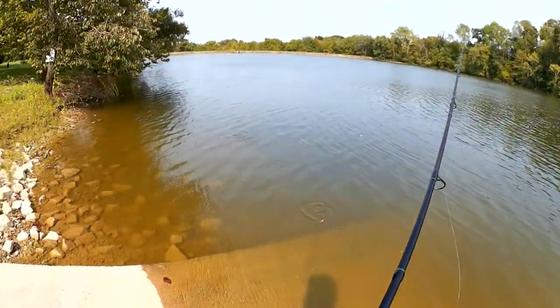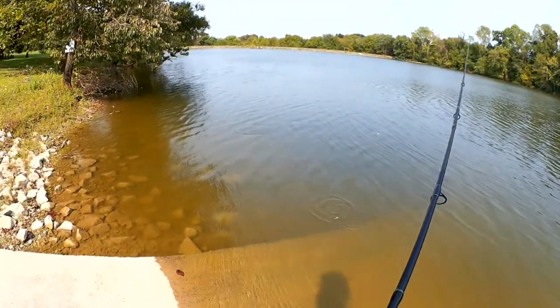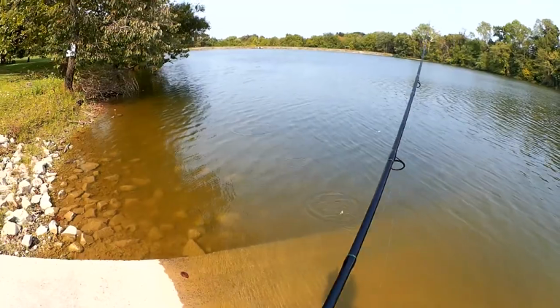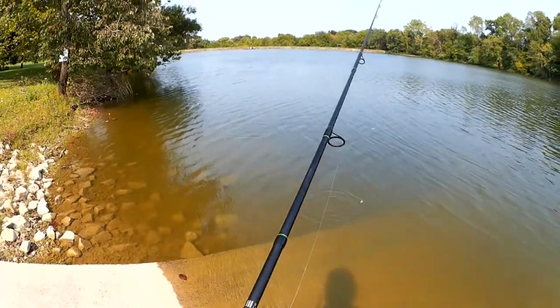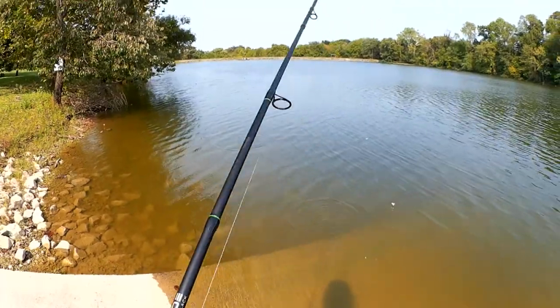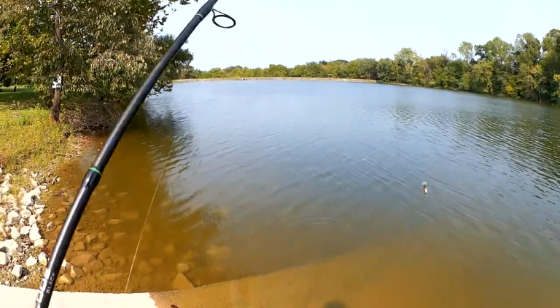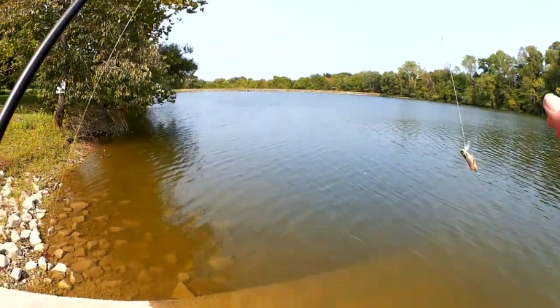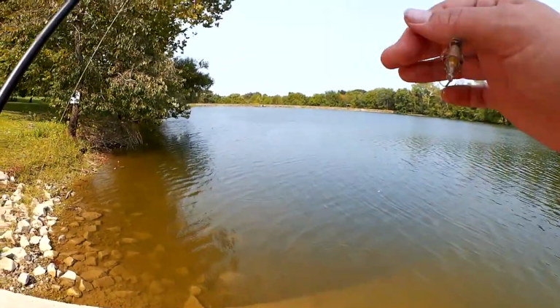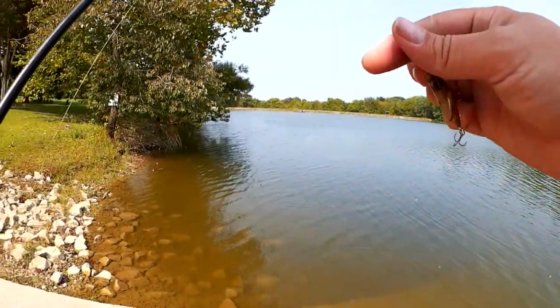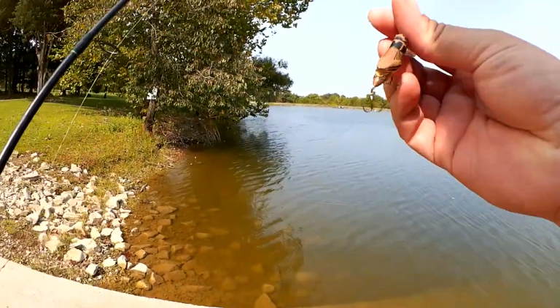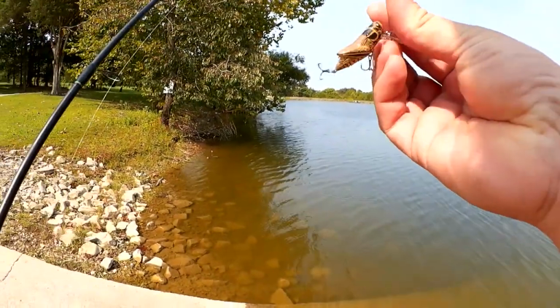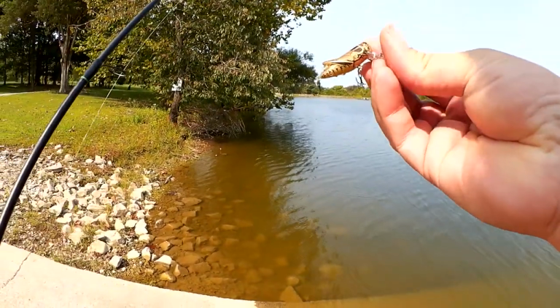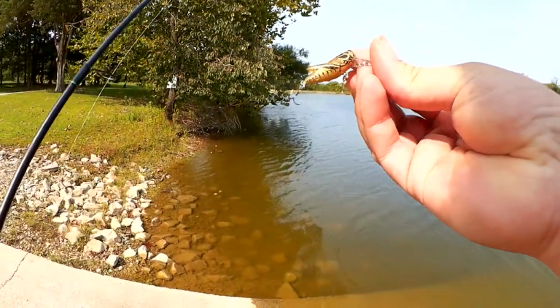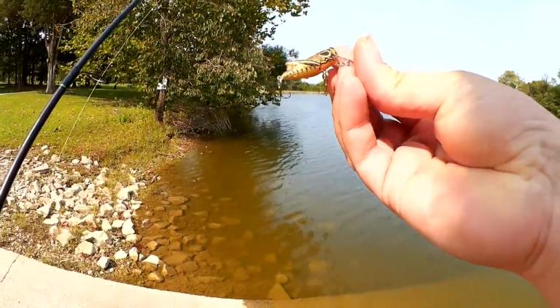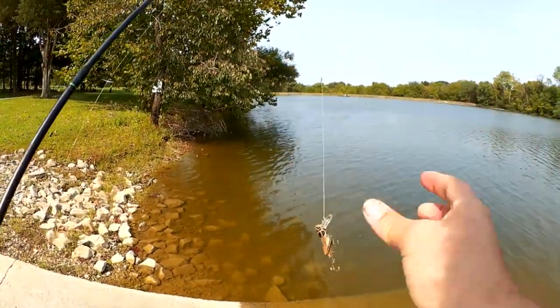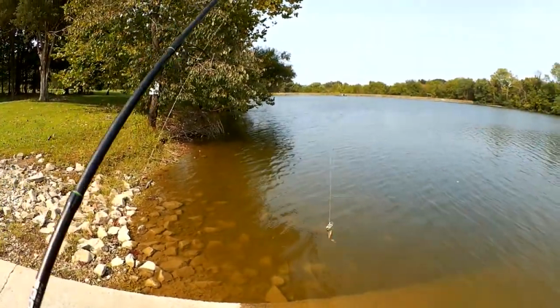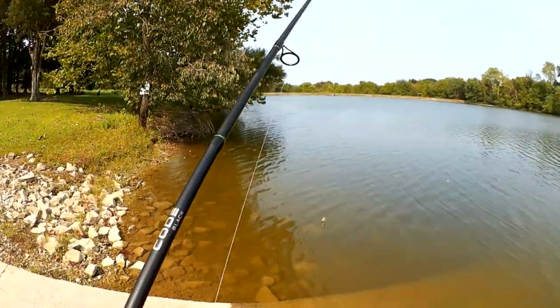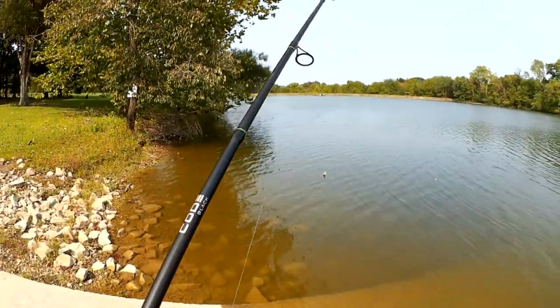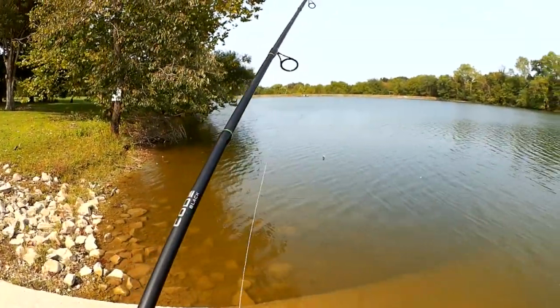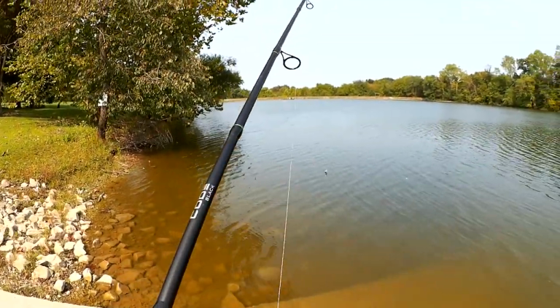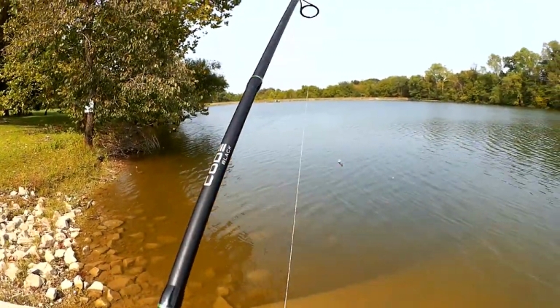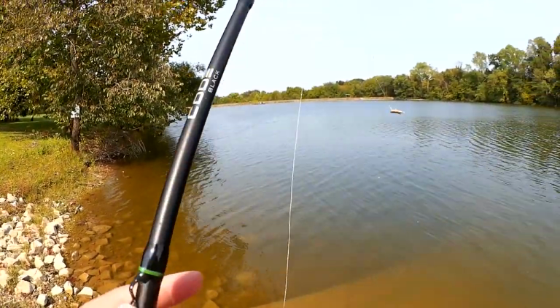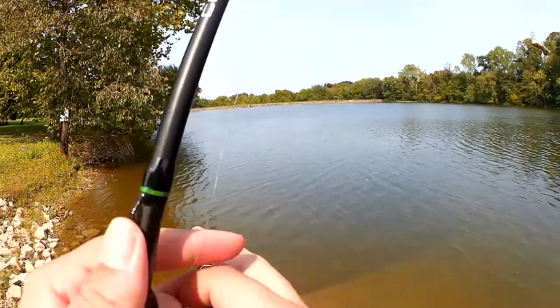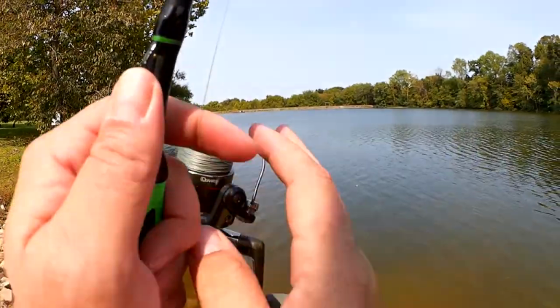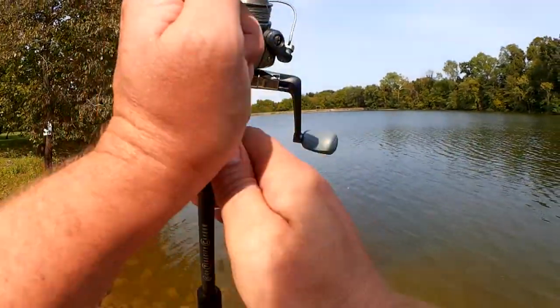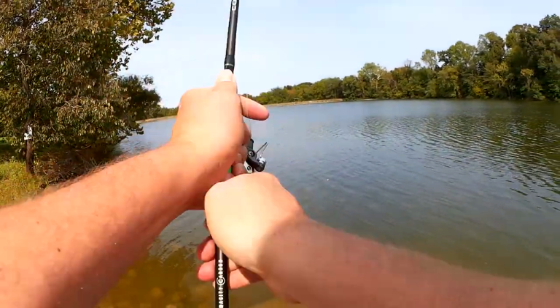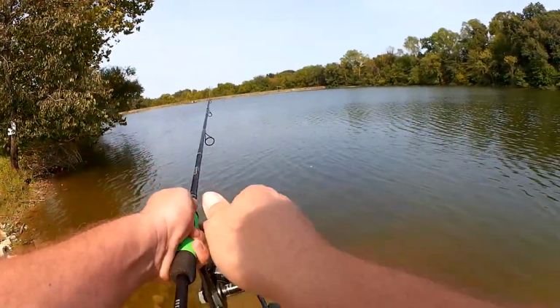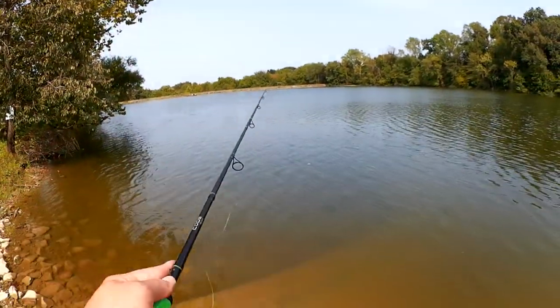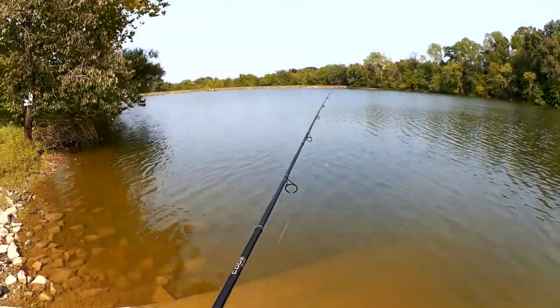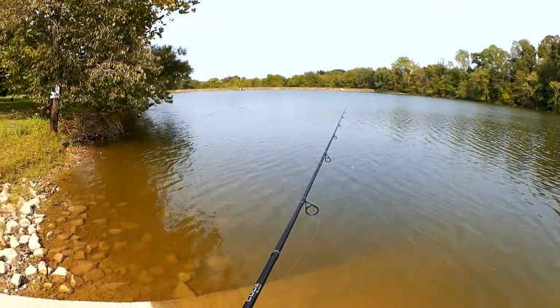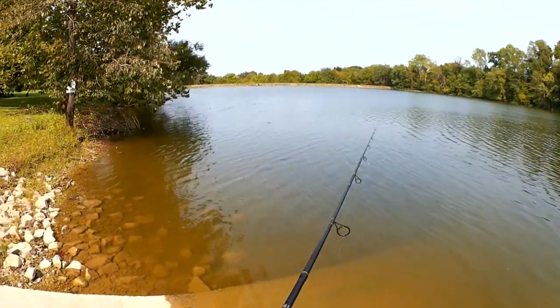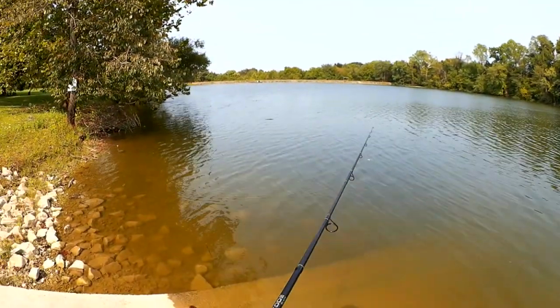I had a bite! It was a small bass. I saw him out there. Let's see if he's still there.